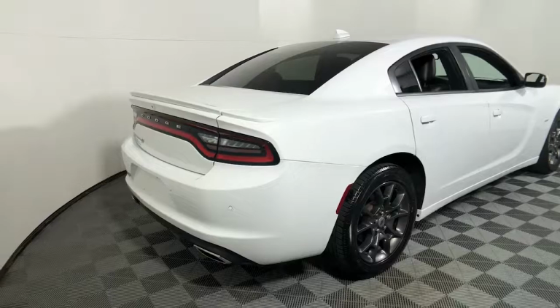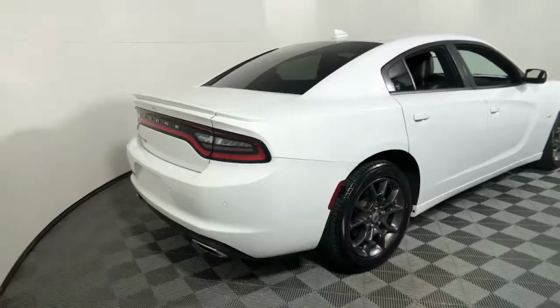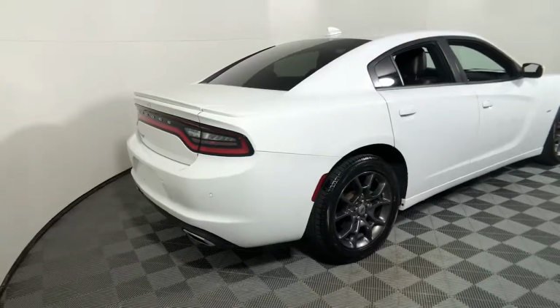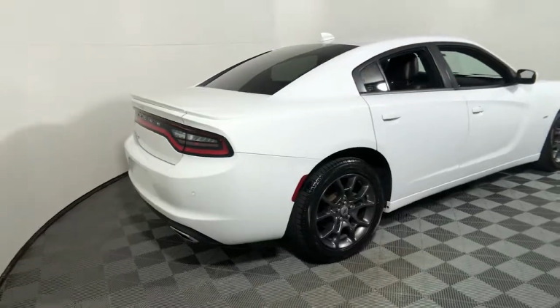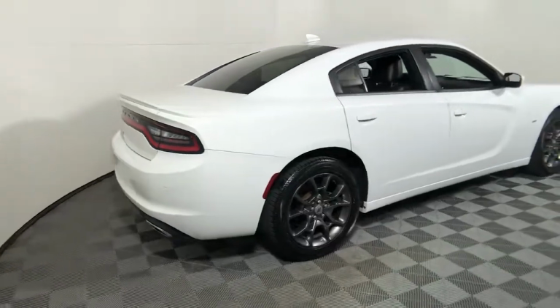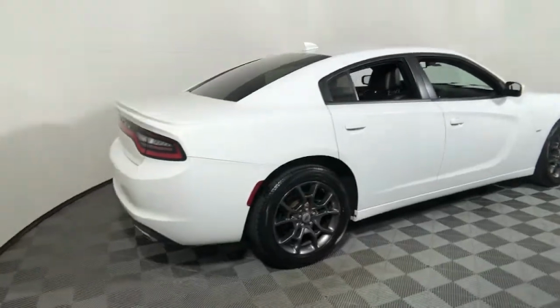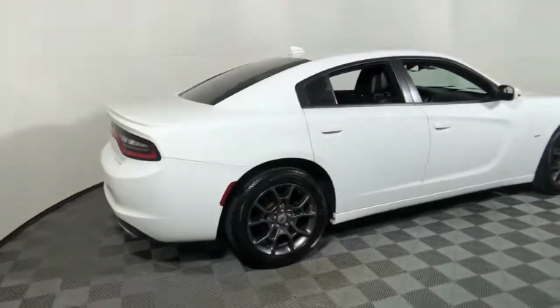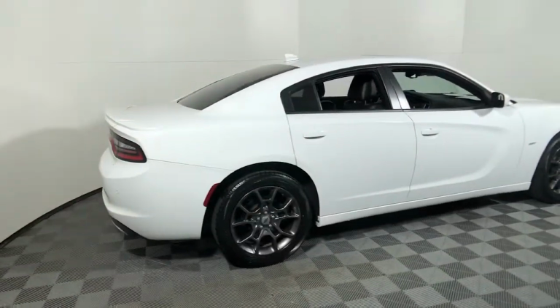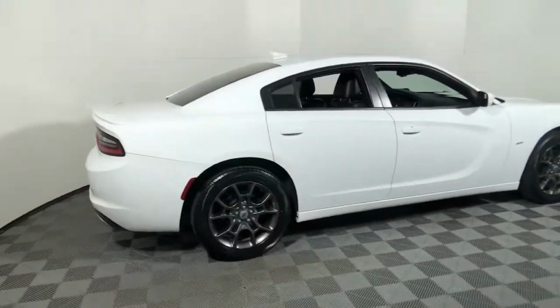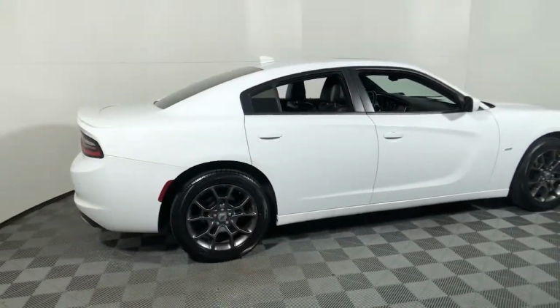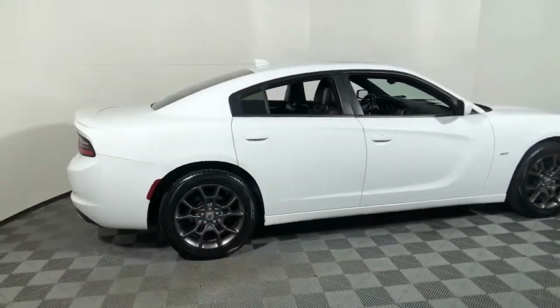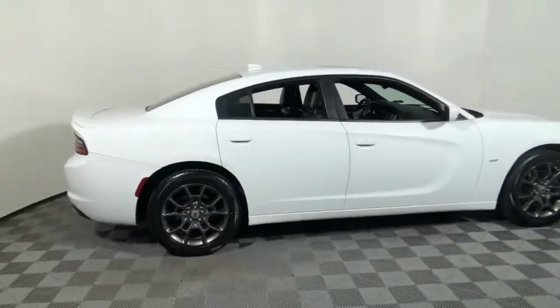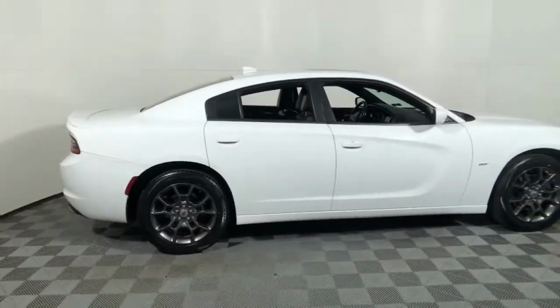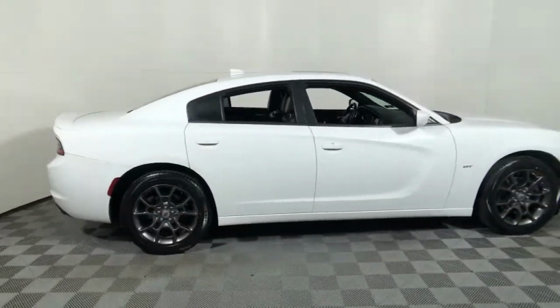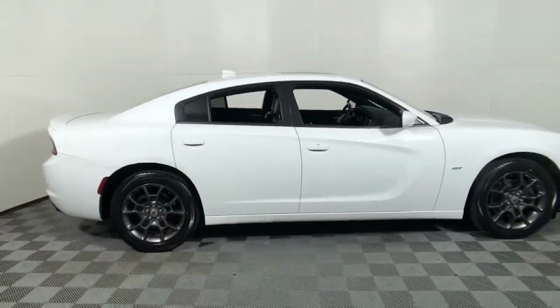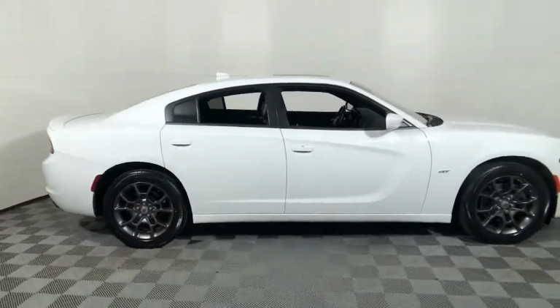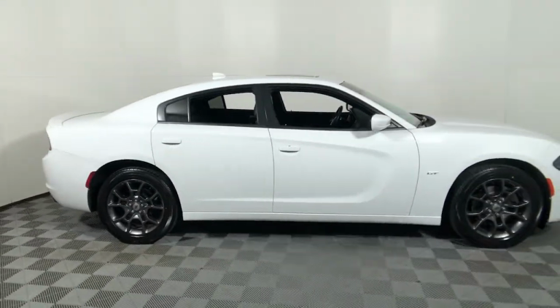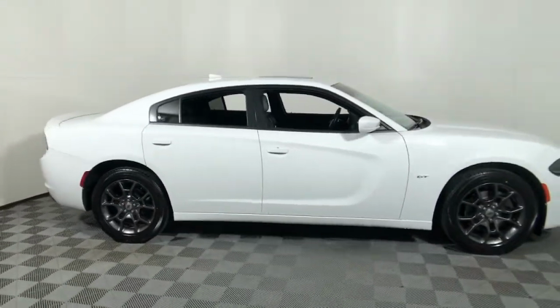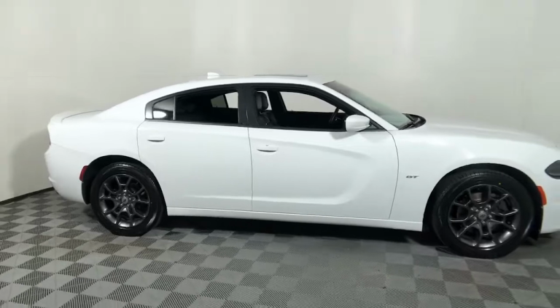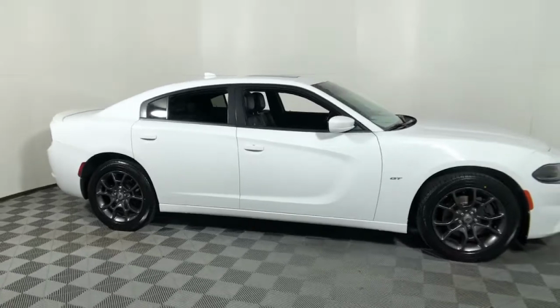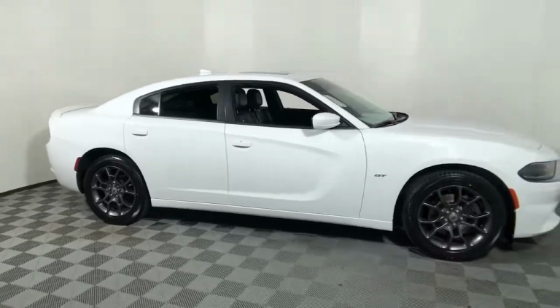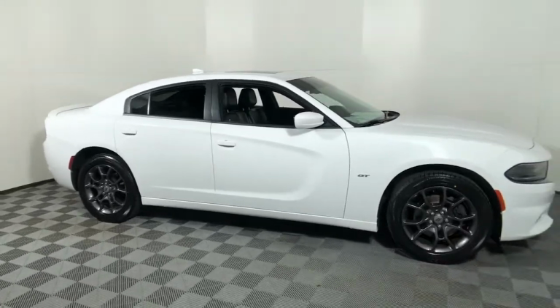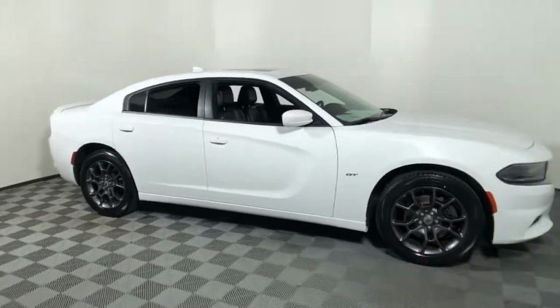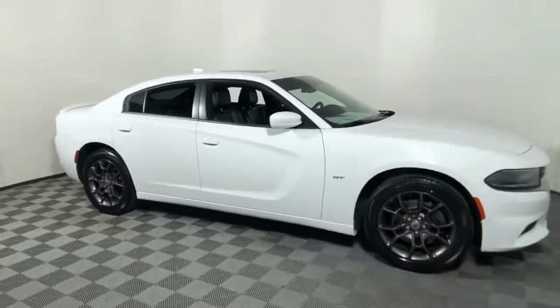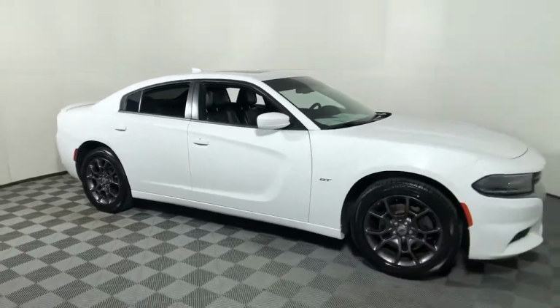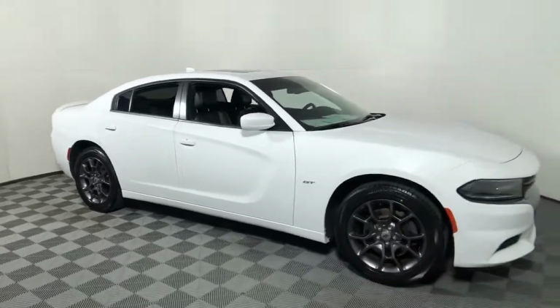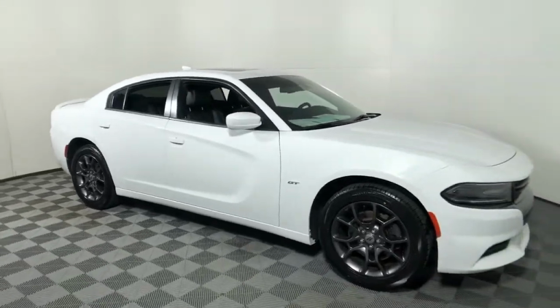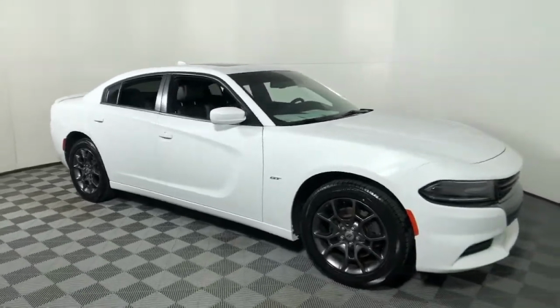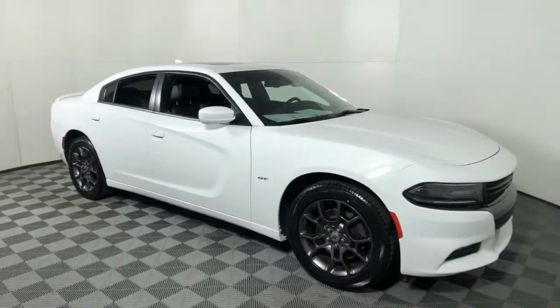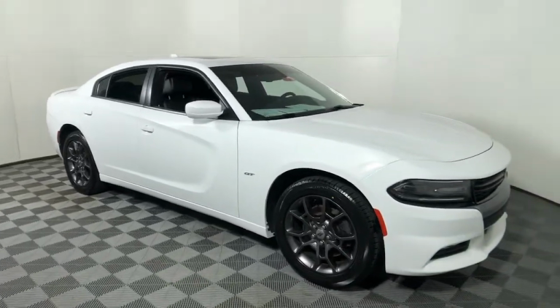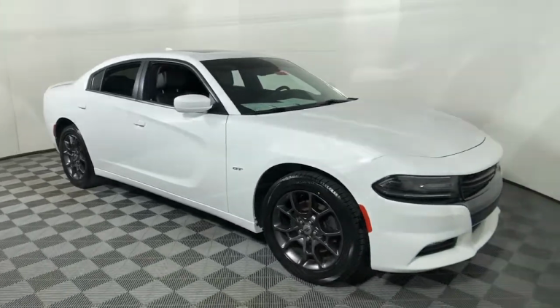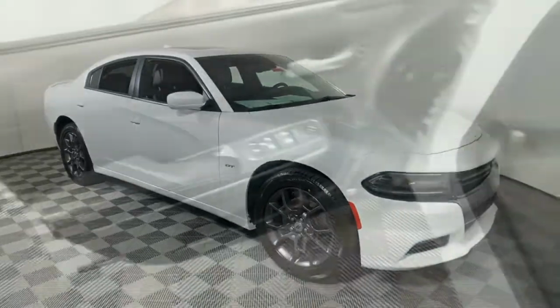Hop into the 2018 Dodge Charger. With less than 100,000 miles on the odometer, this vehicle provides excellent value.